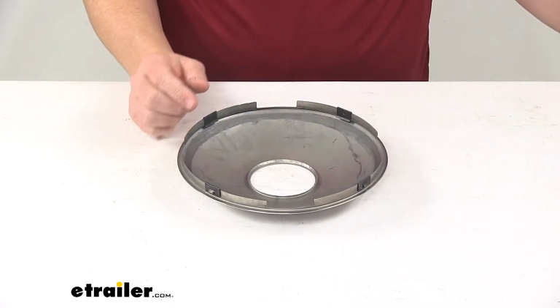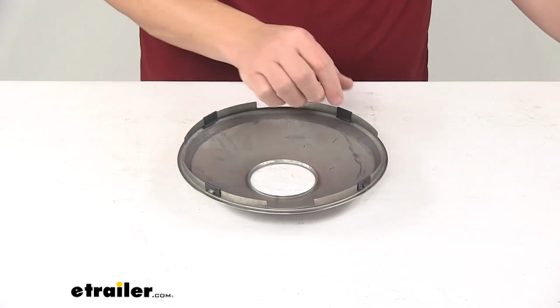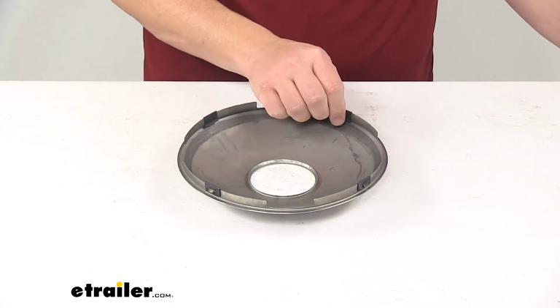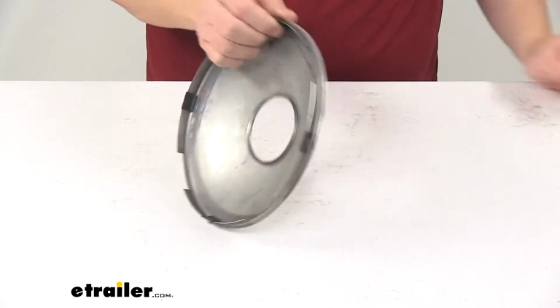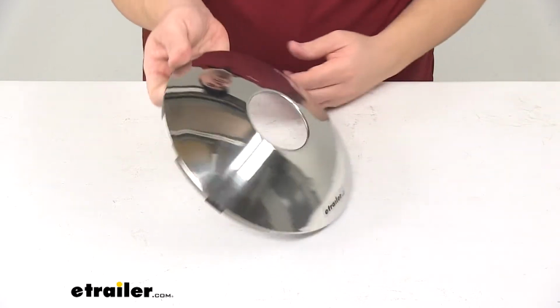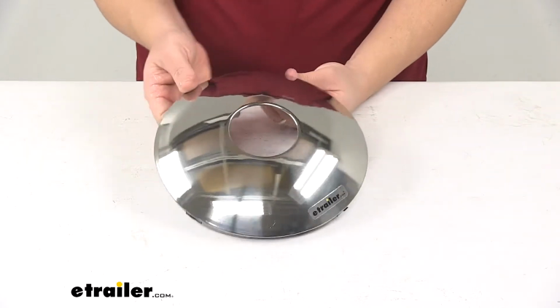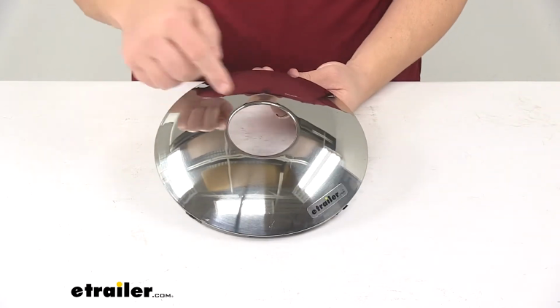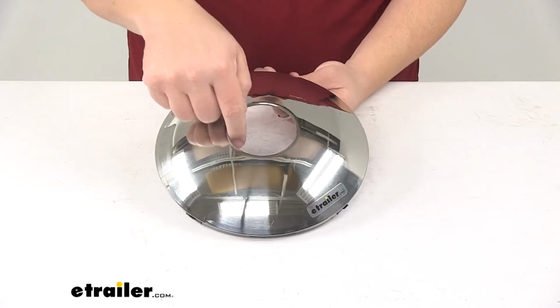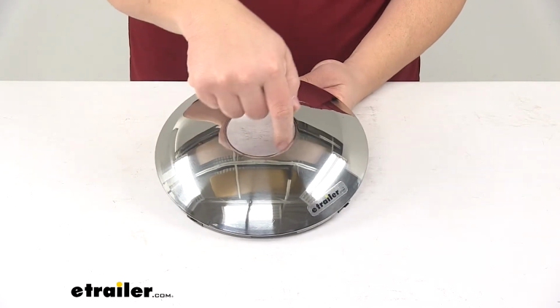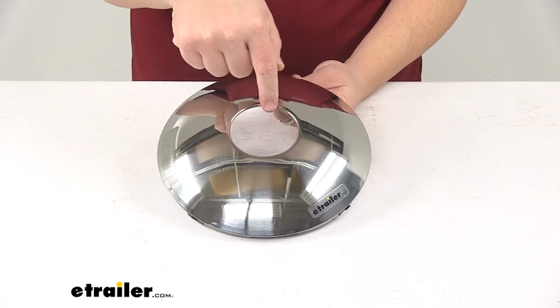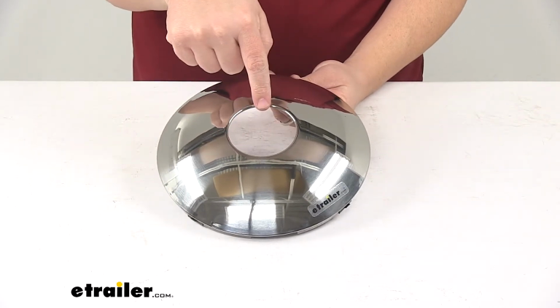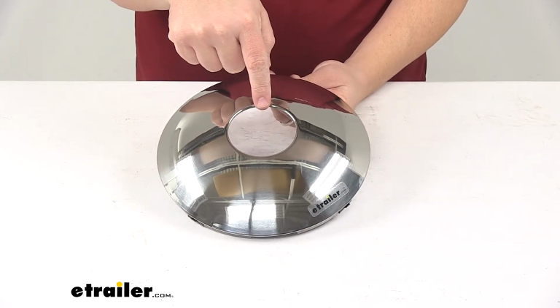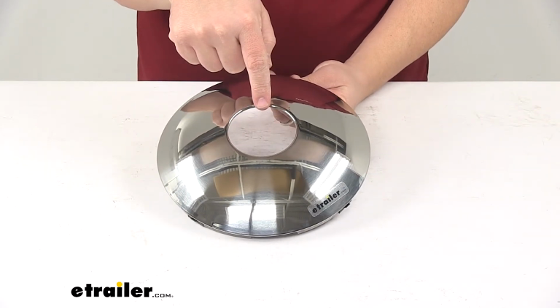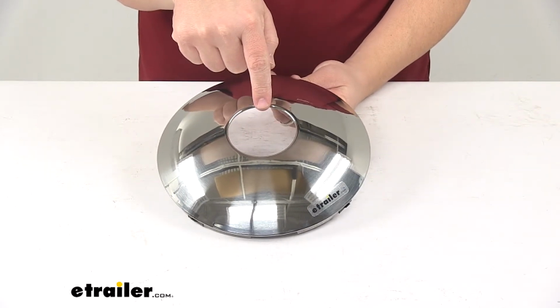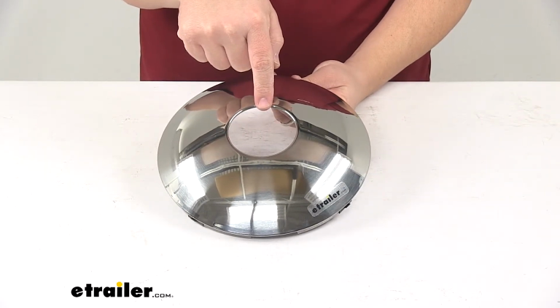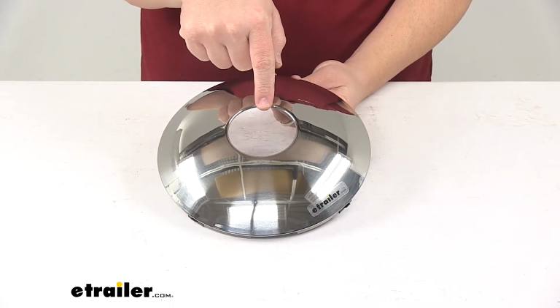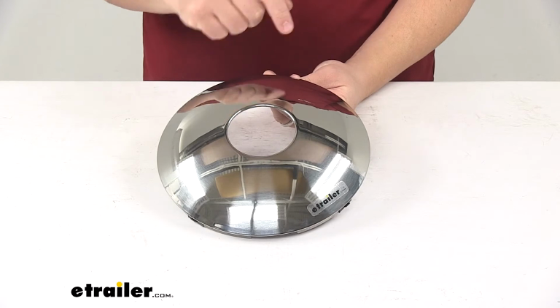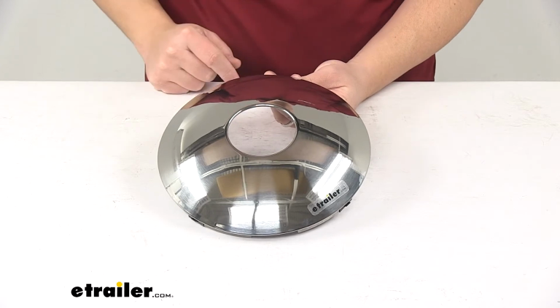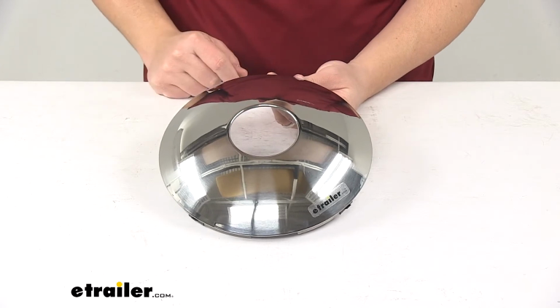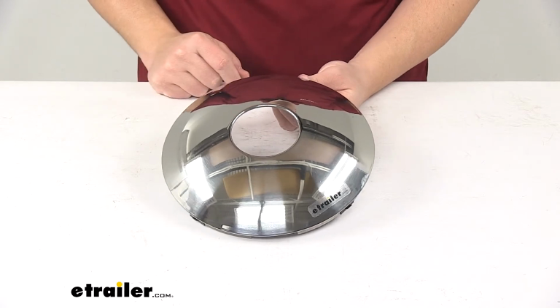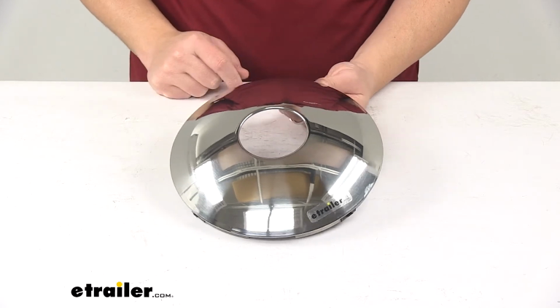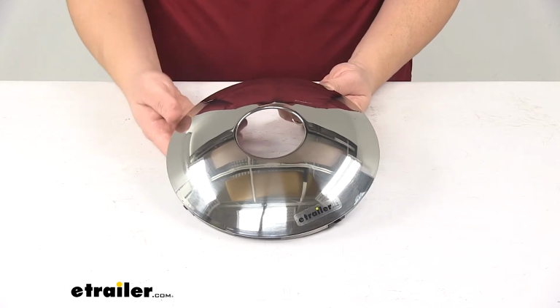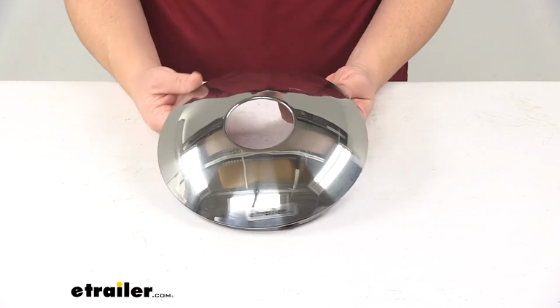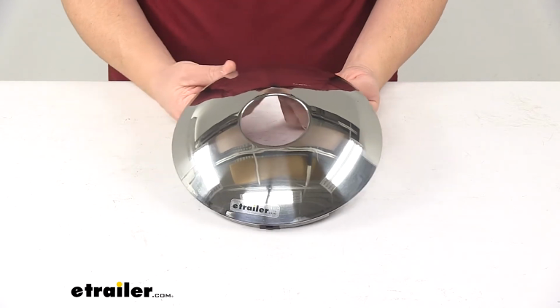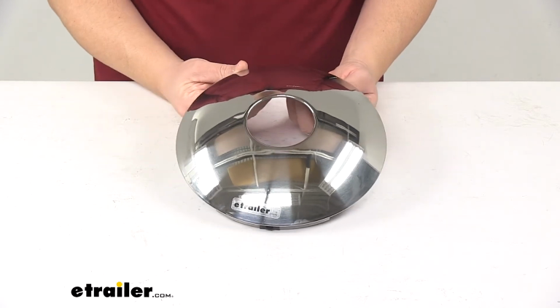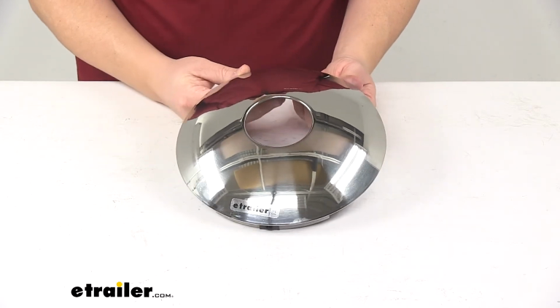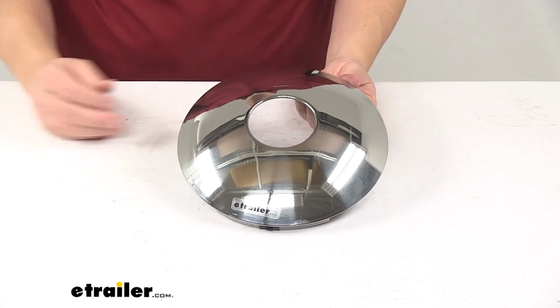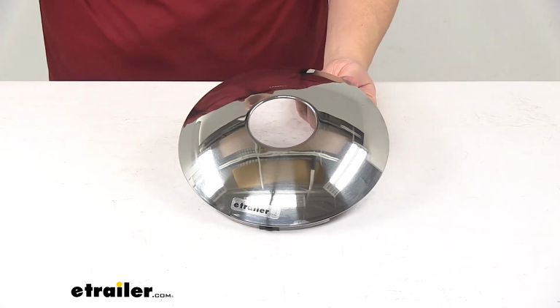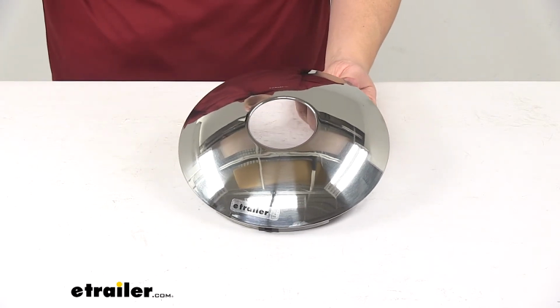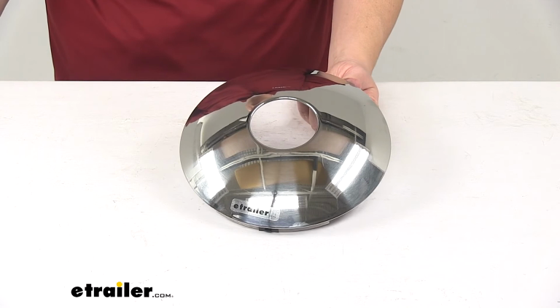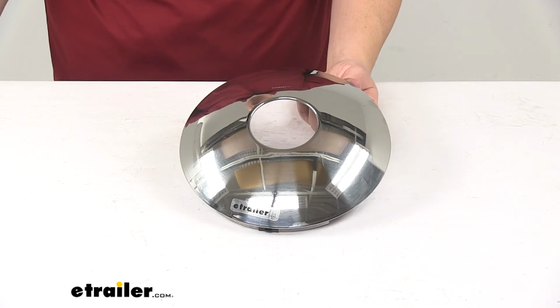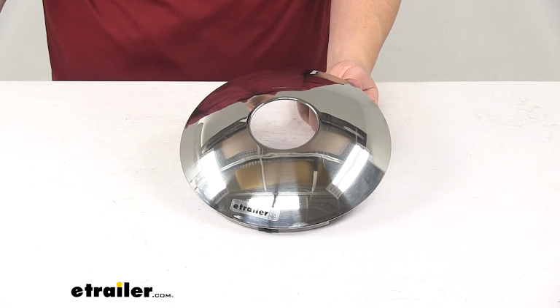That open center has a diameter of 2 and 3 quarter inches, or 69.7 millimeters. That's going to do it for today's look at the Phoenix USA Baby Moon Hub Cover with the open center.